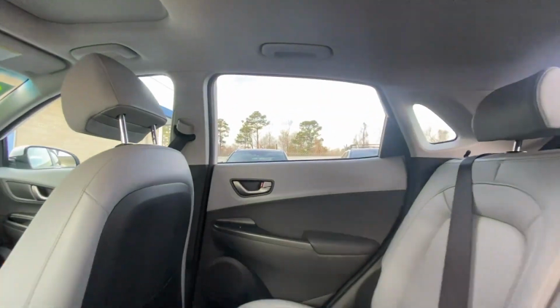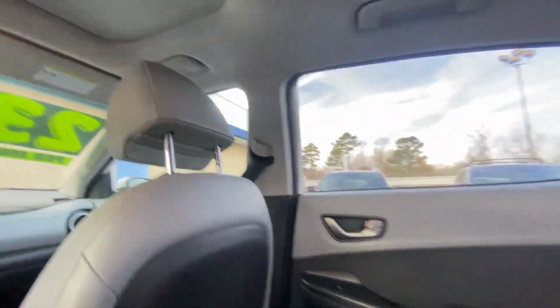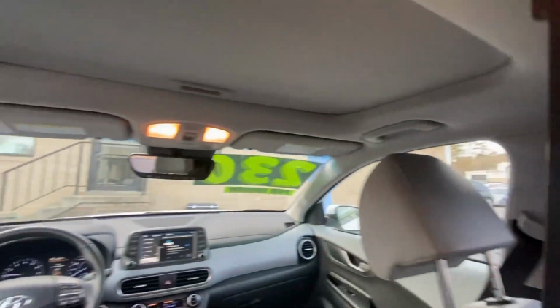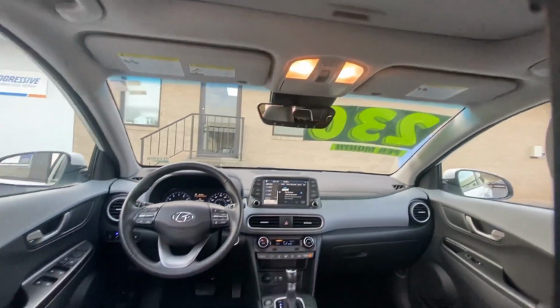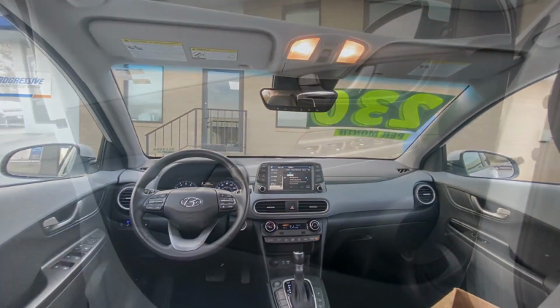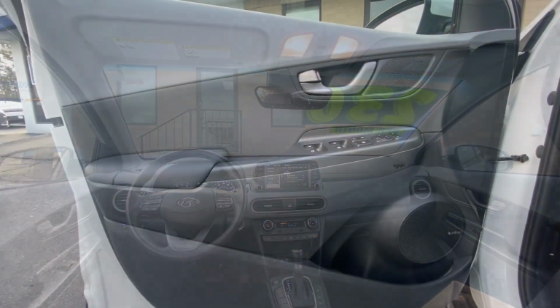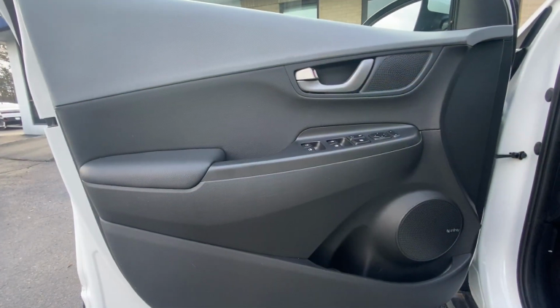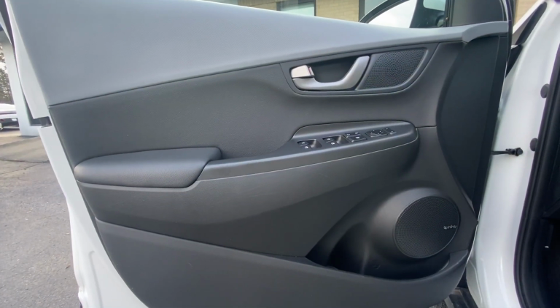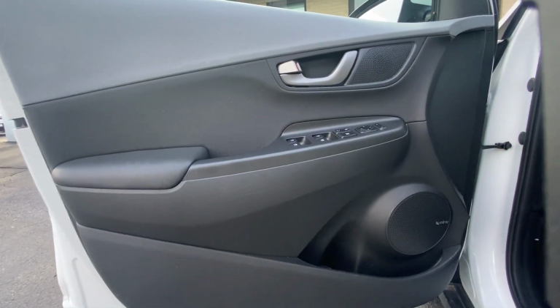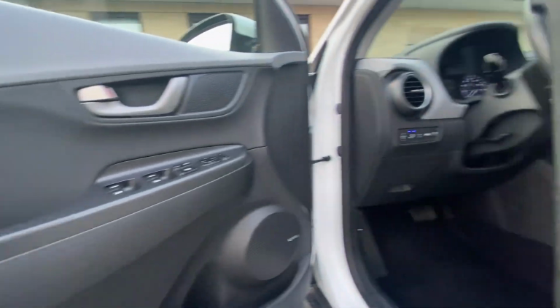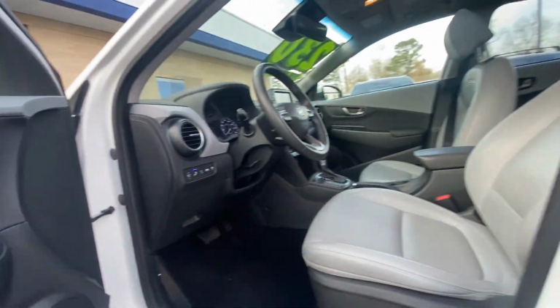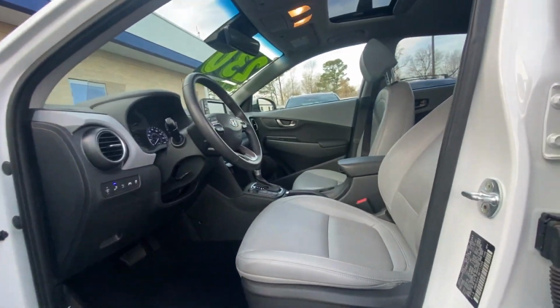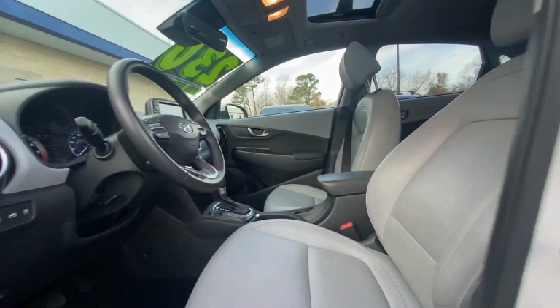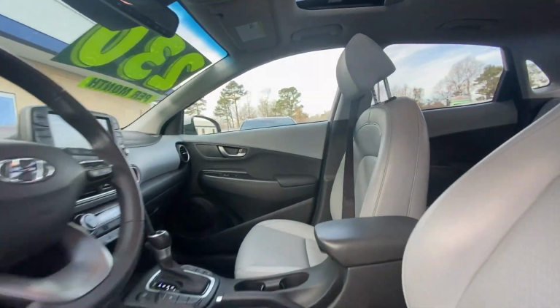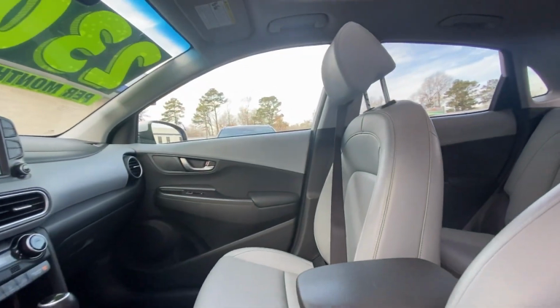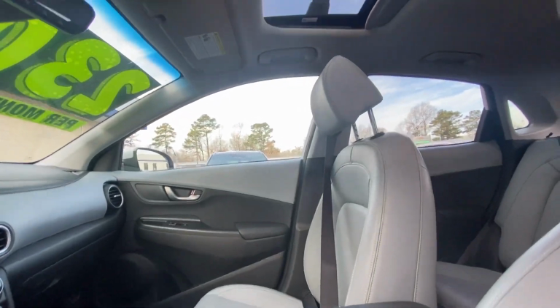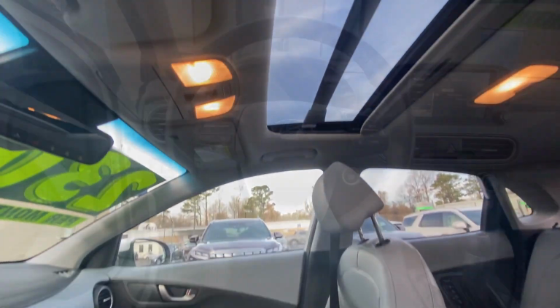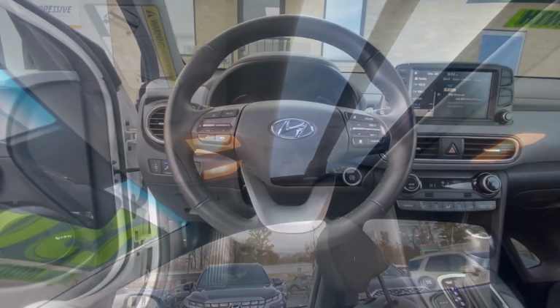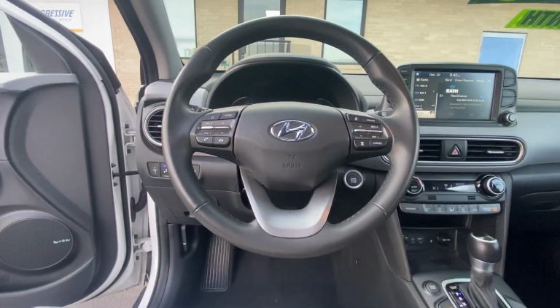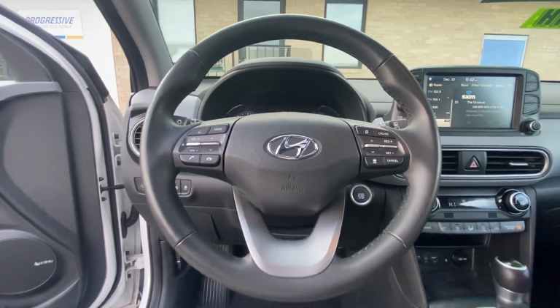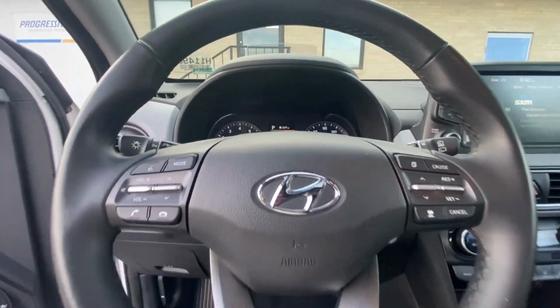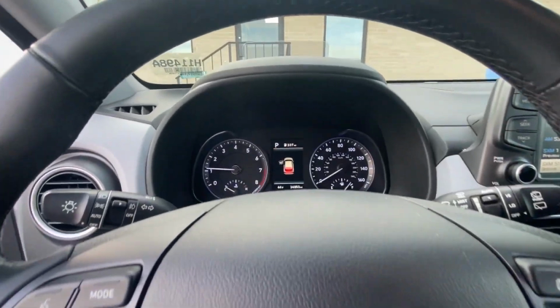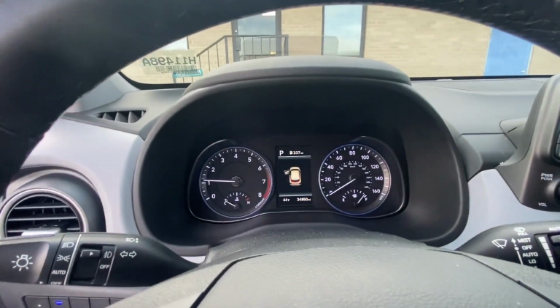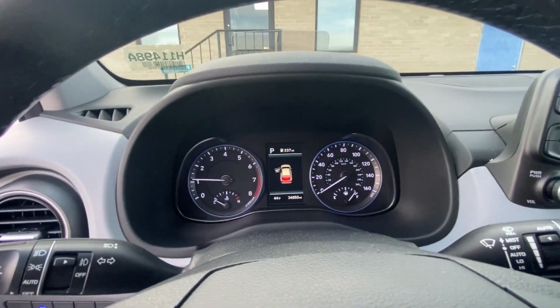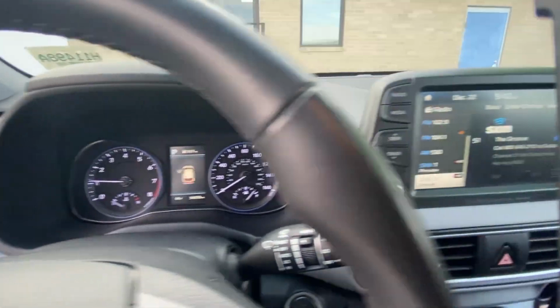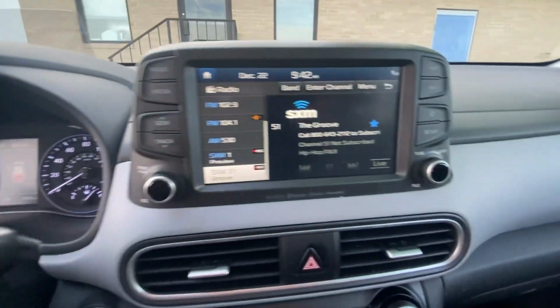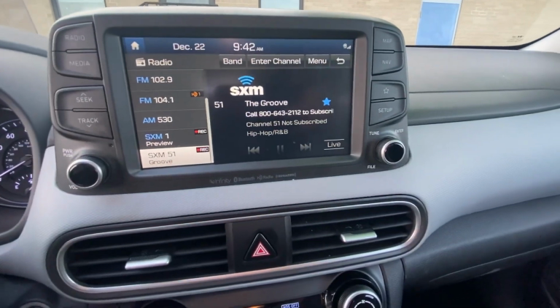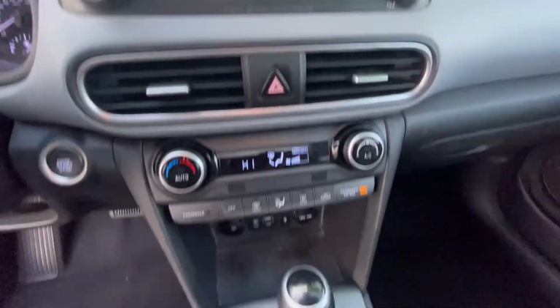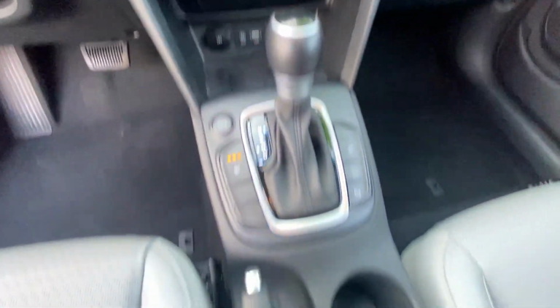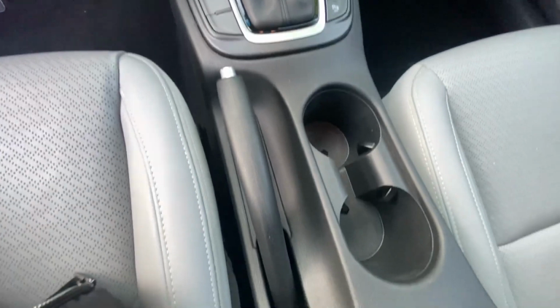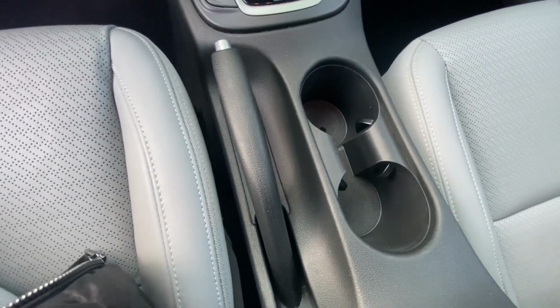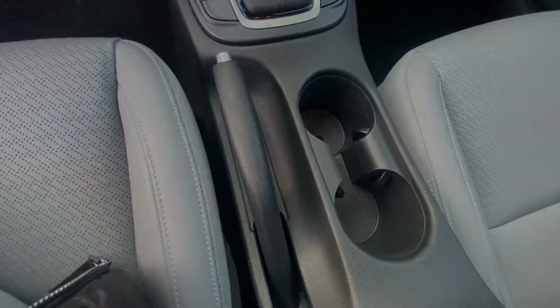These are just some of the great options this vehicle comes with: Apple CarPlay and/or Android Auto, head-up display, navigation system, moonroof, keyless entry, sun/moonroof, heated mirrors, satellite radio, and fog lamps.